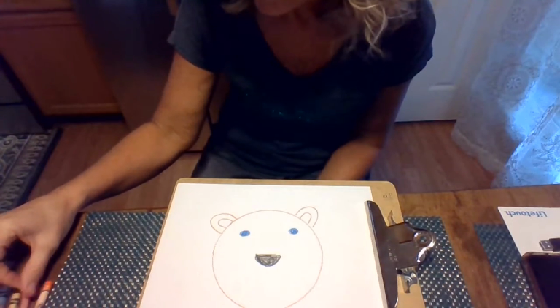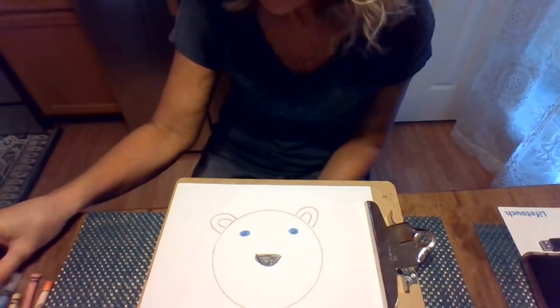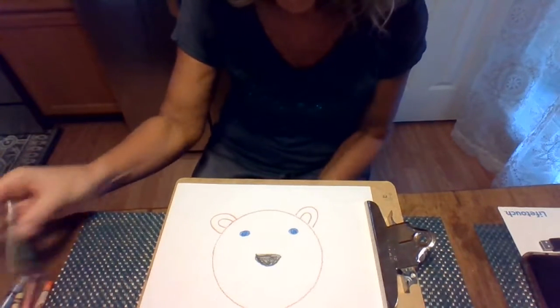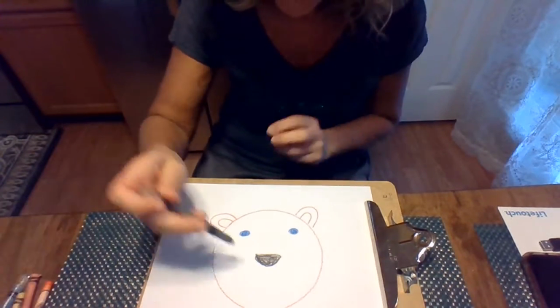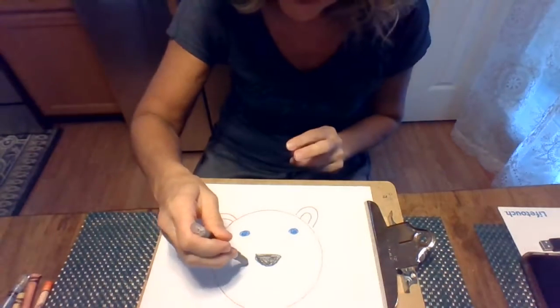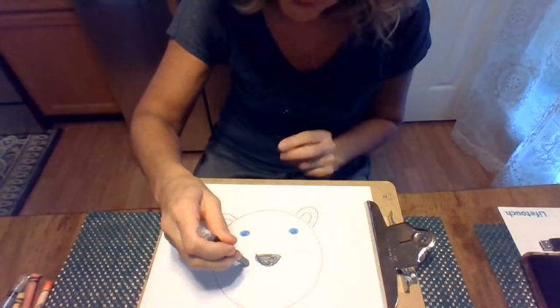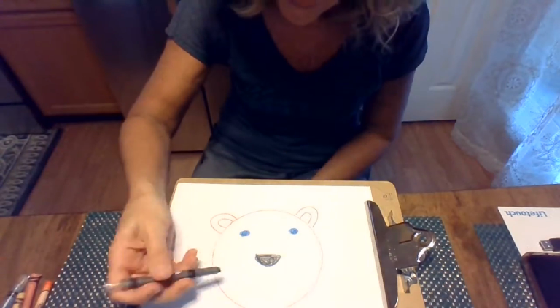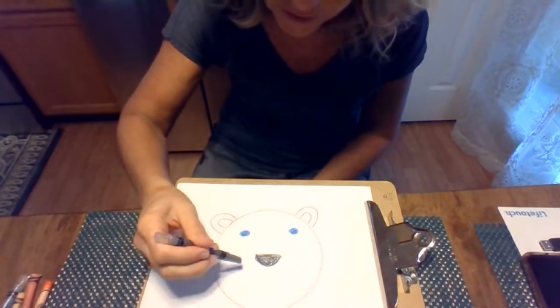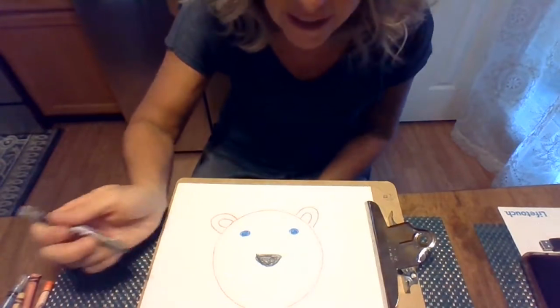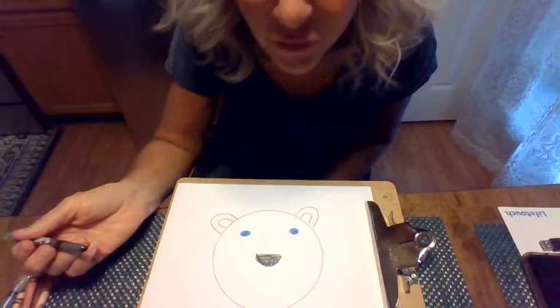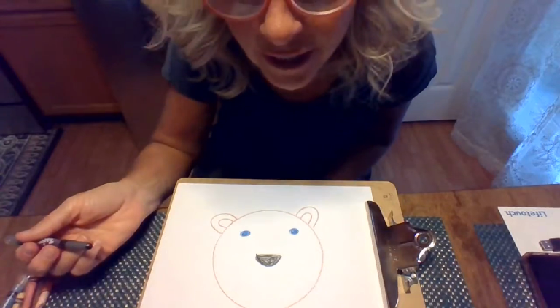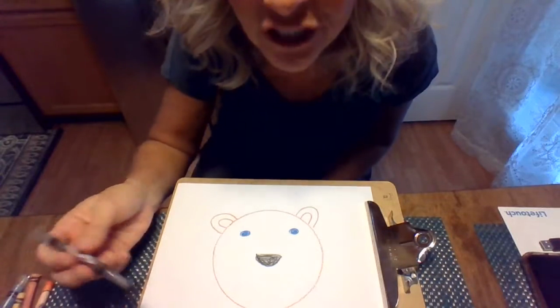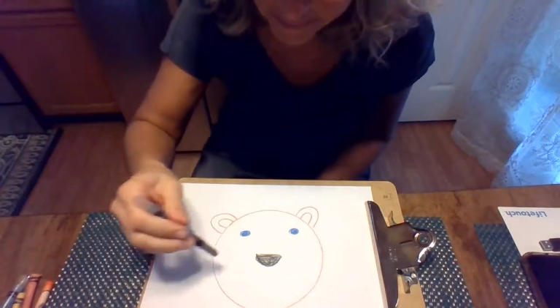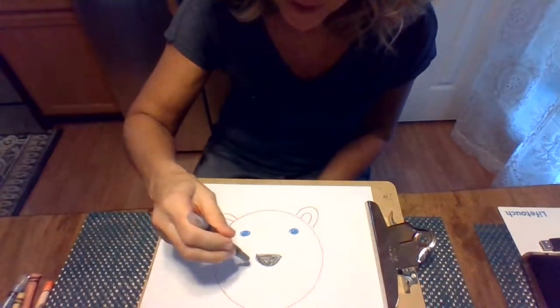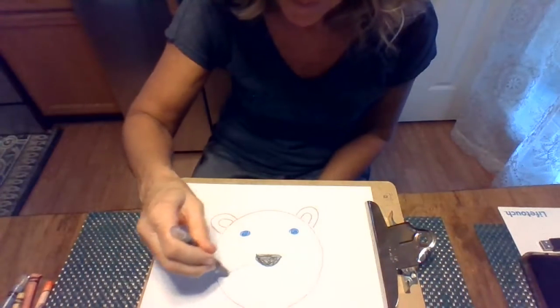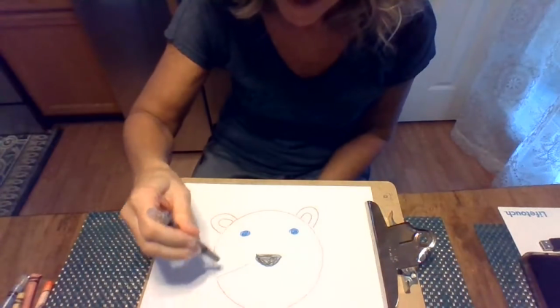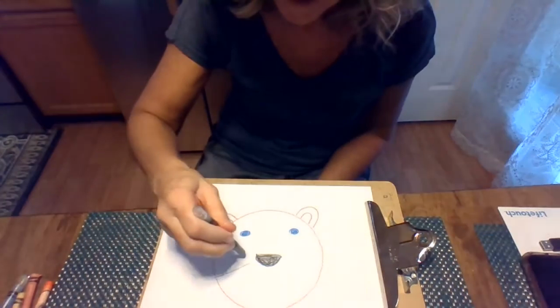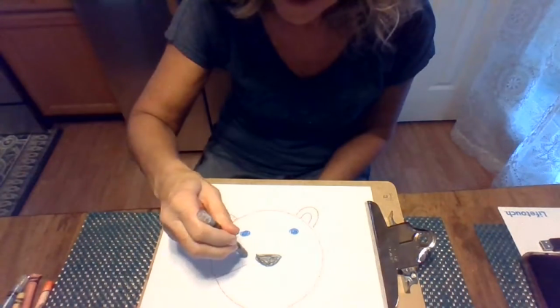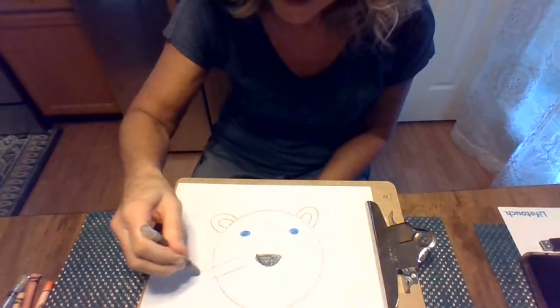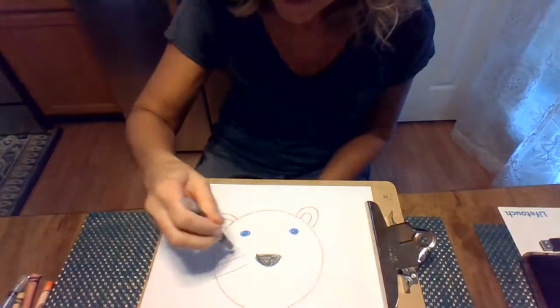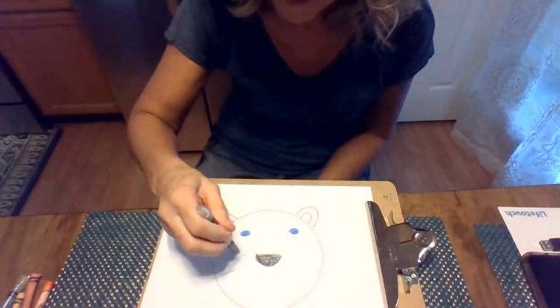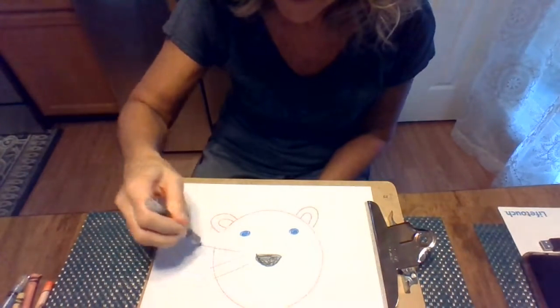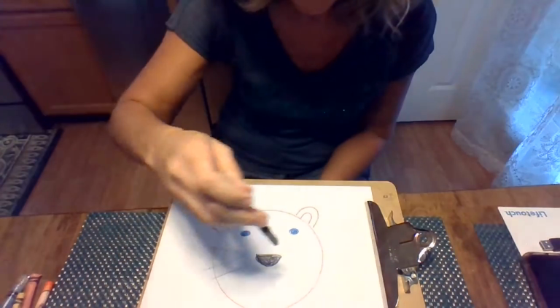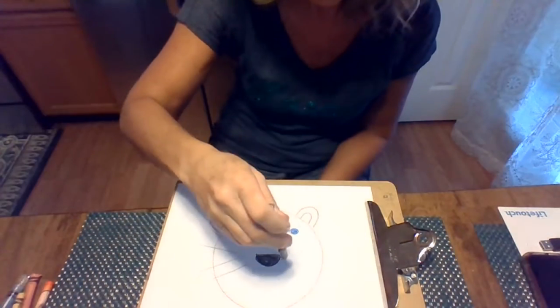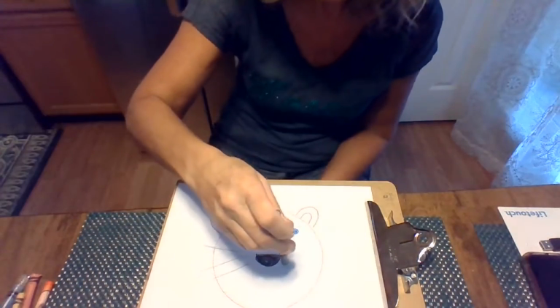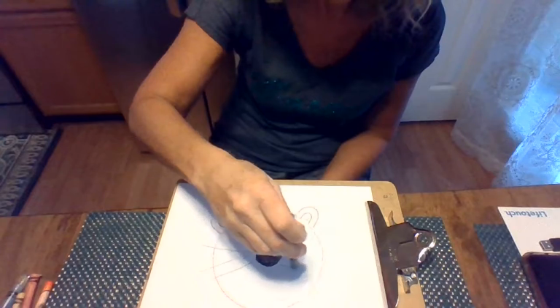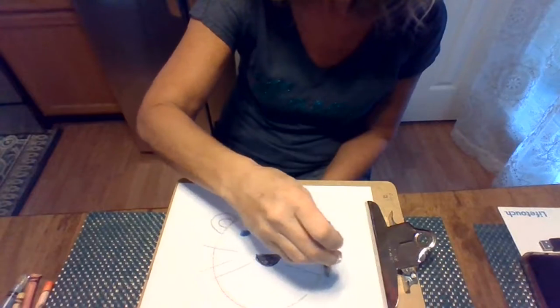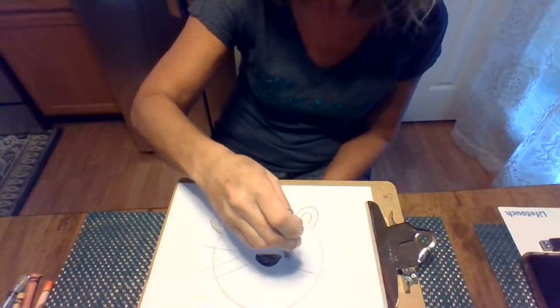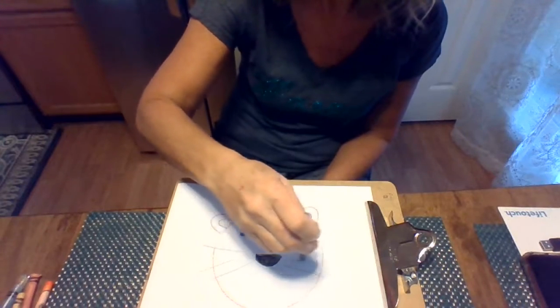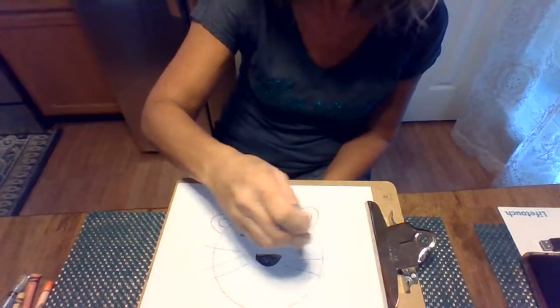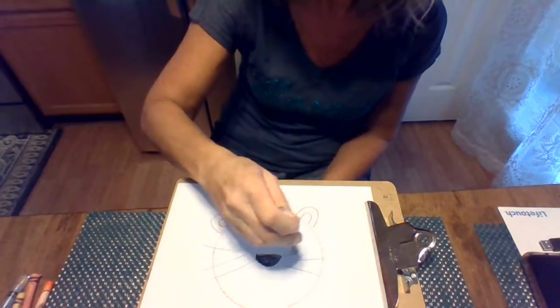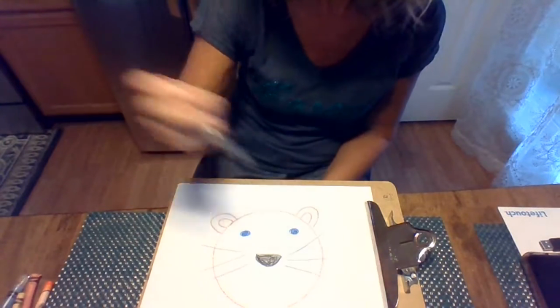So what we'll do is we'll draw some whiskers. He's gonna have three on each side: one, two, three. And on this side, one, two, three.